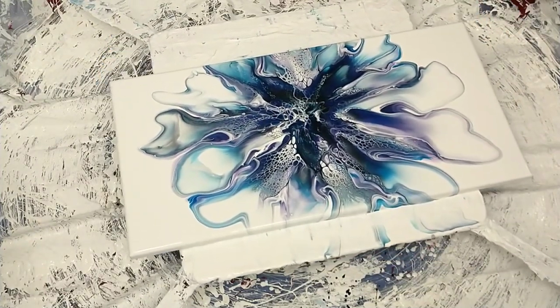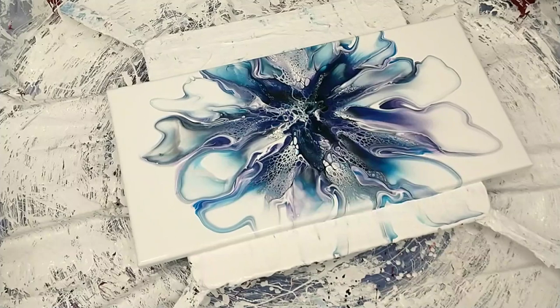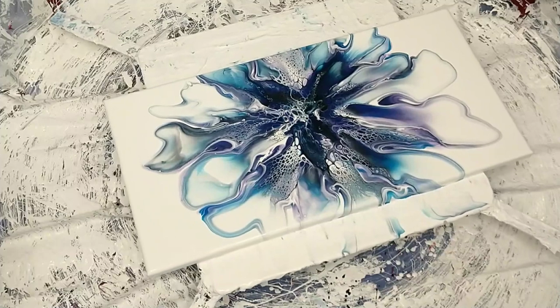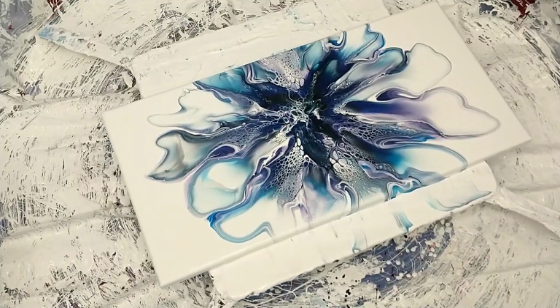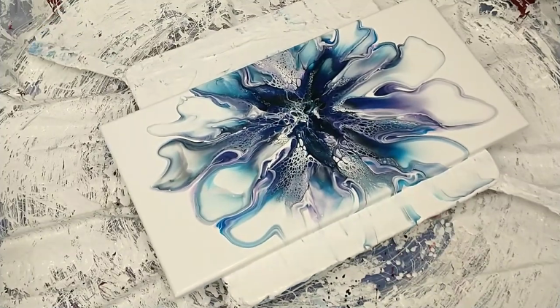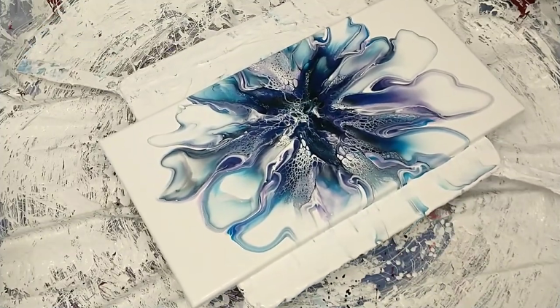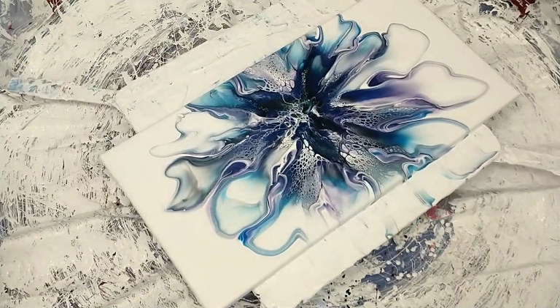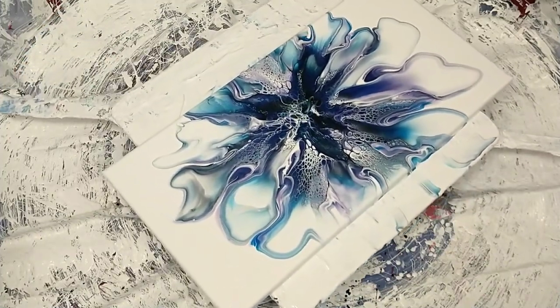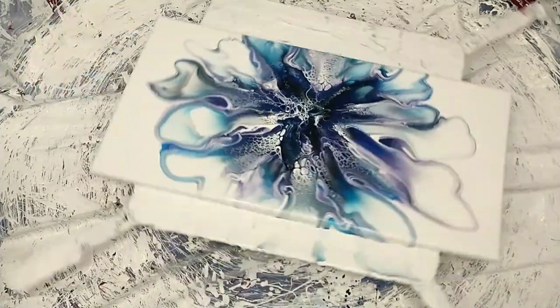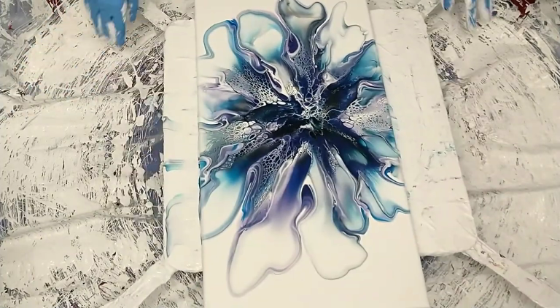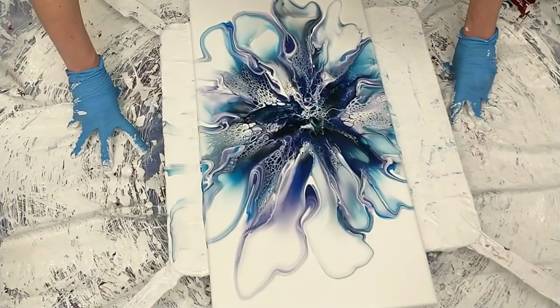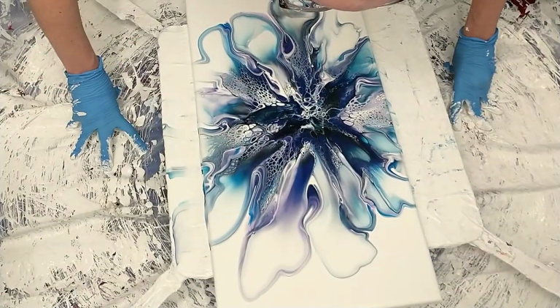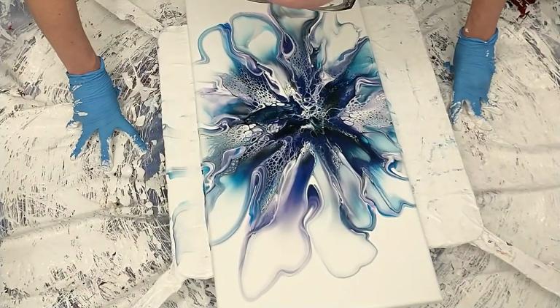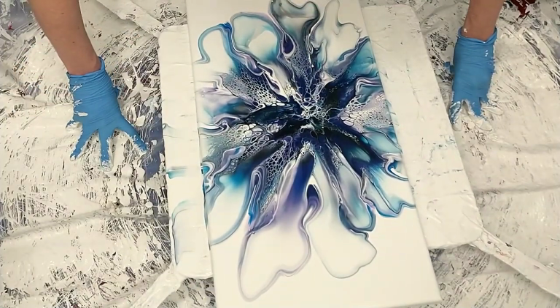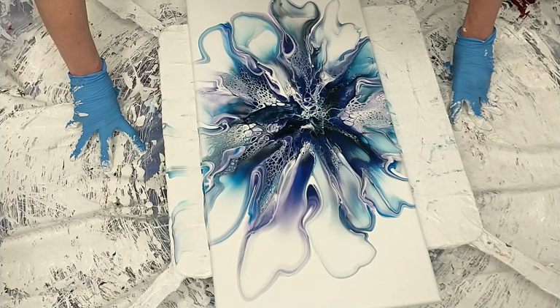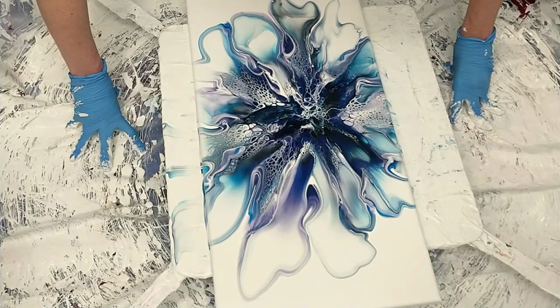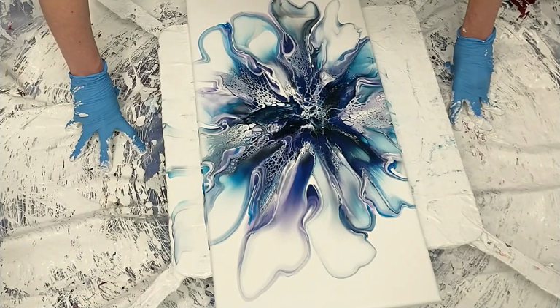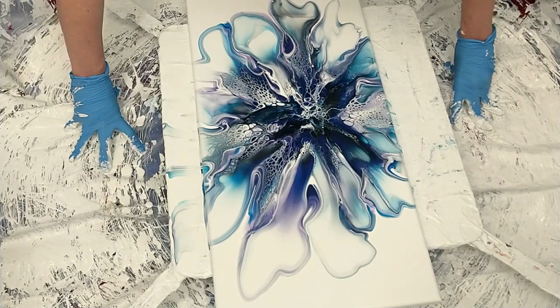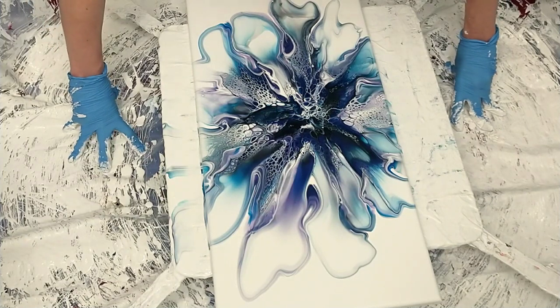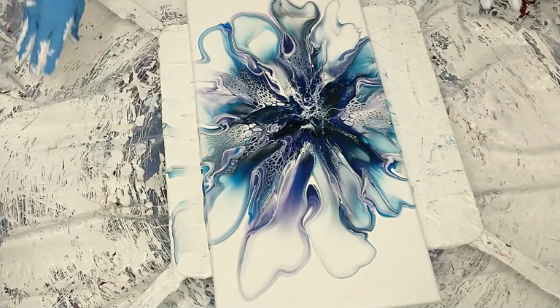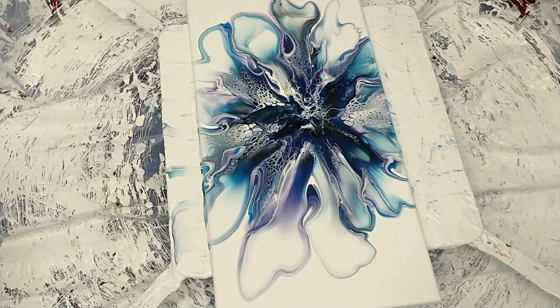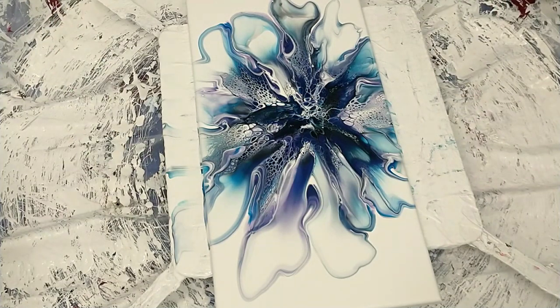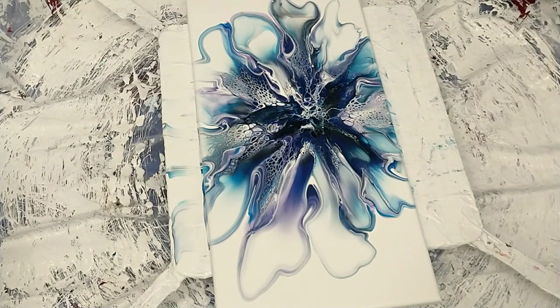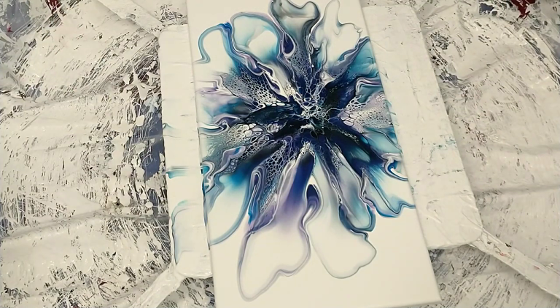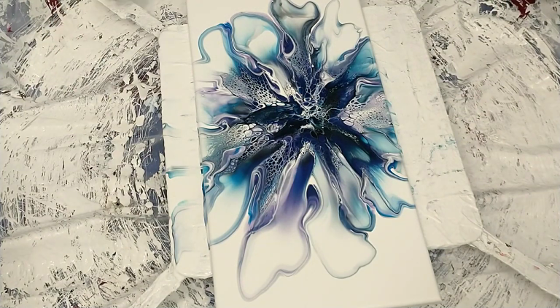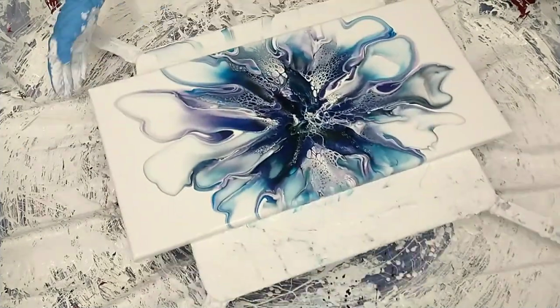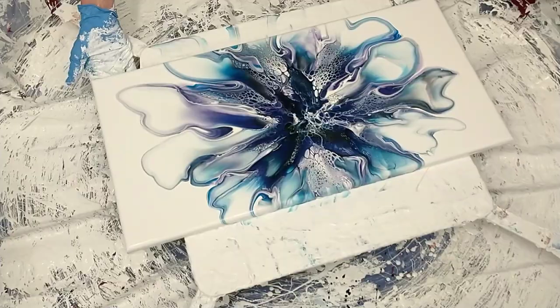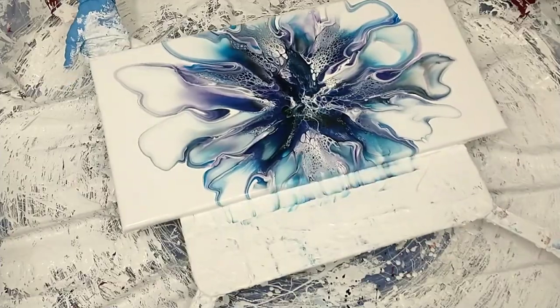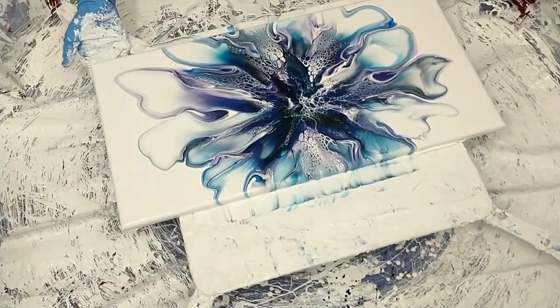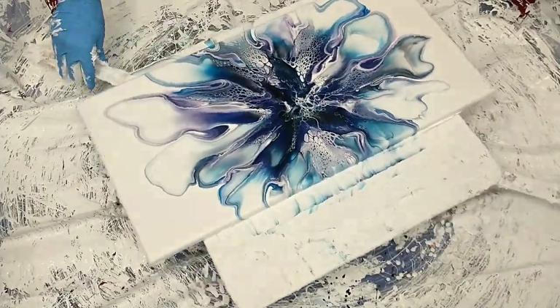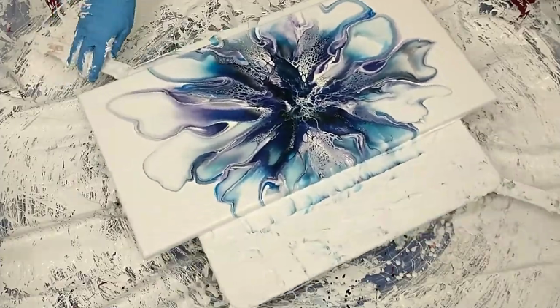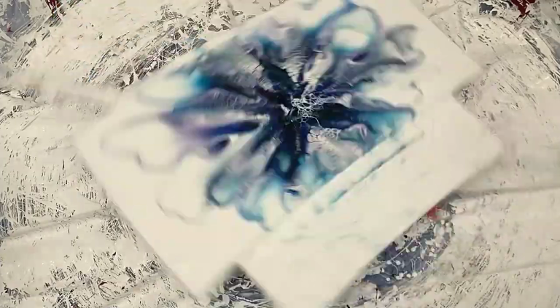I really like these blooms on these long canvases. I know I've been on a kick about it but they're kind of fun — I like them. These 12 by 24 inch canvases are great.